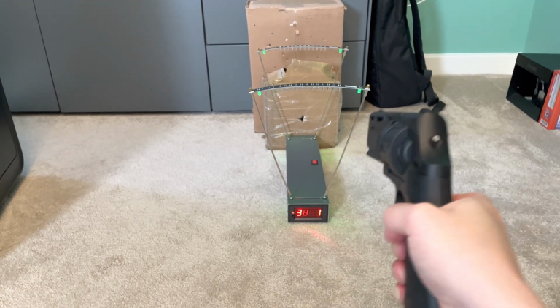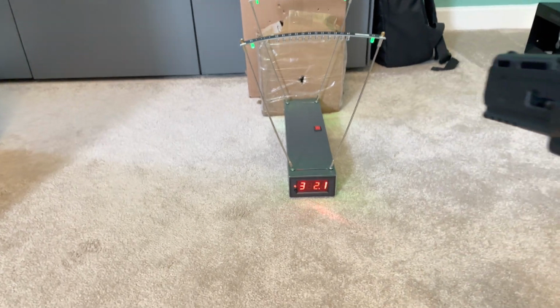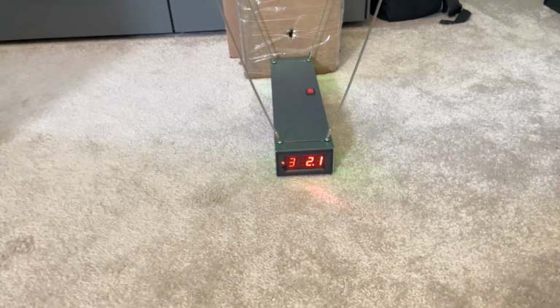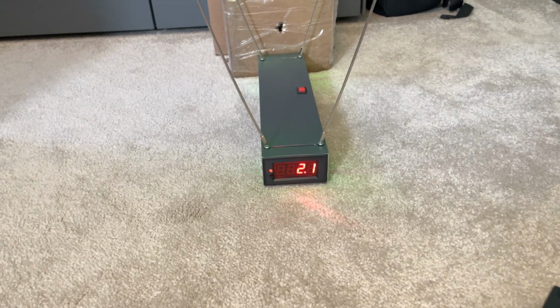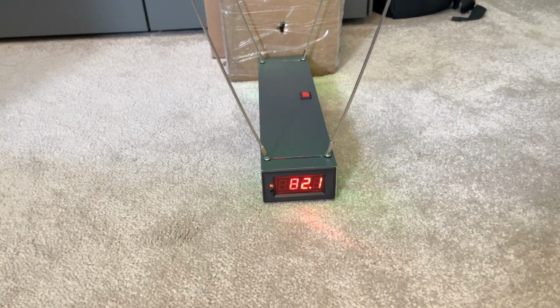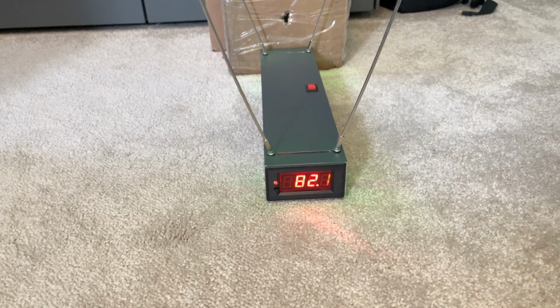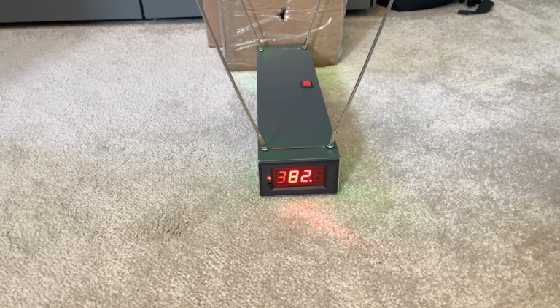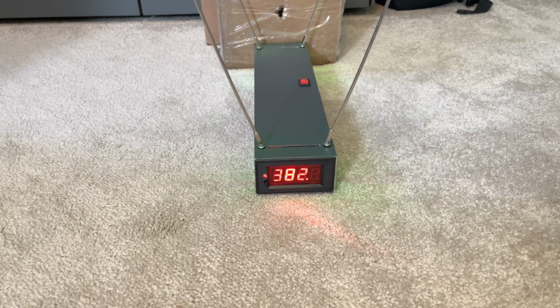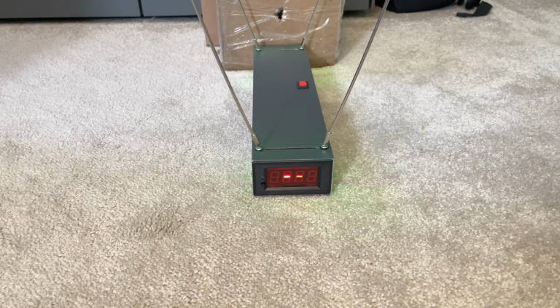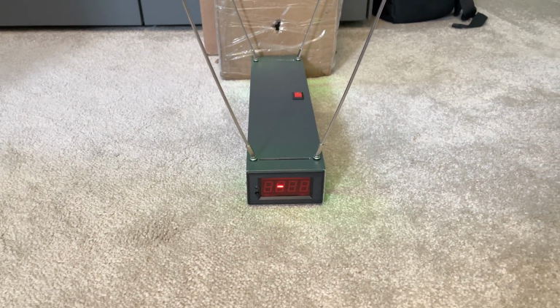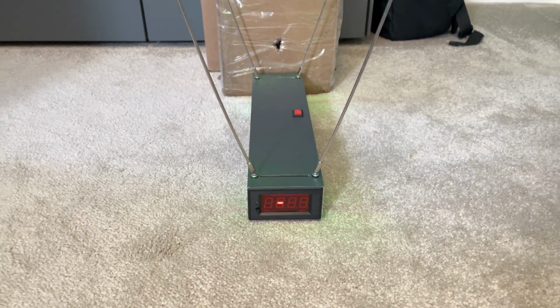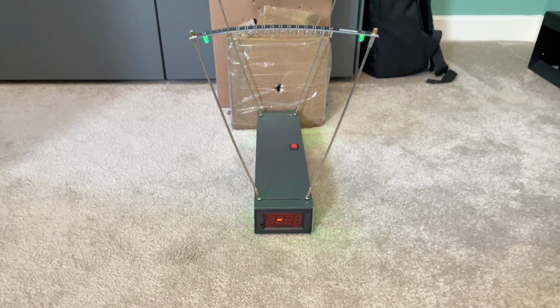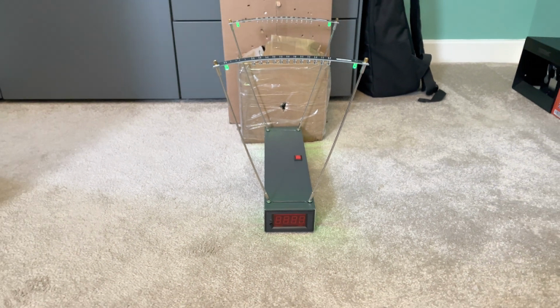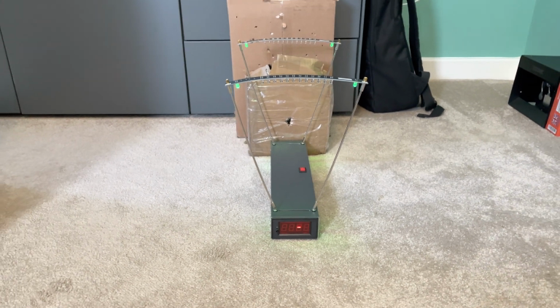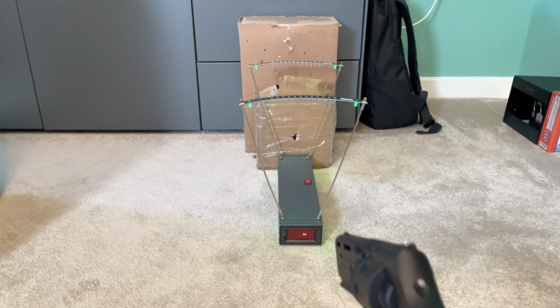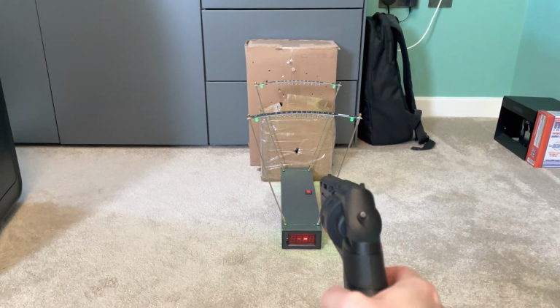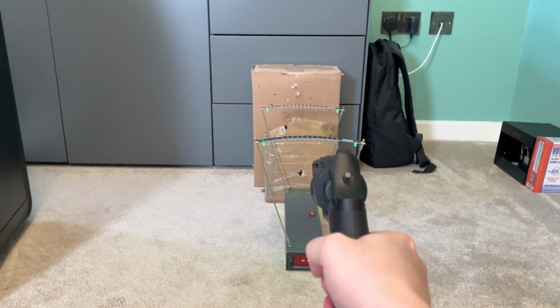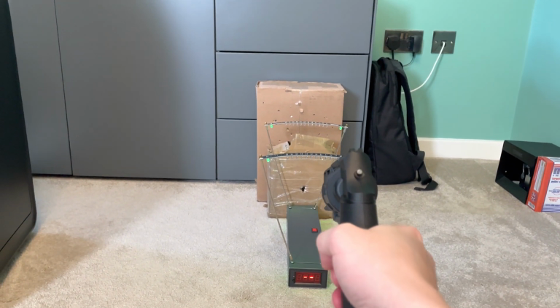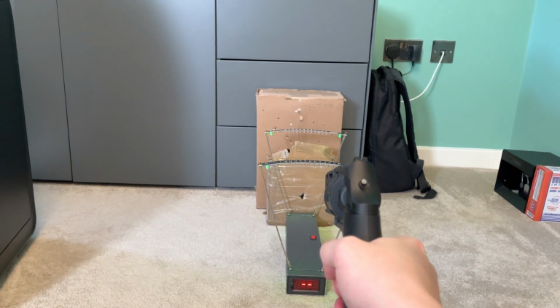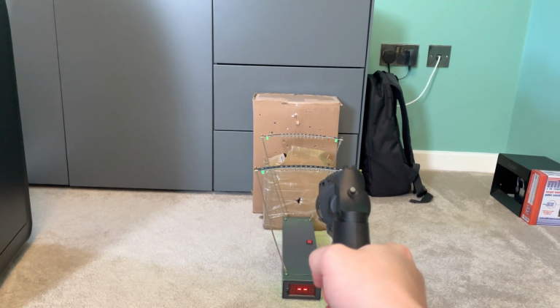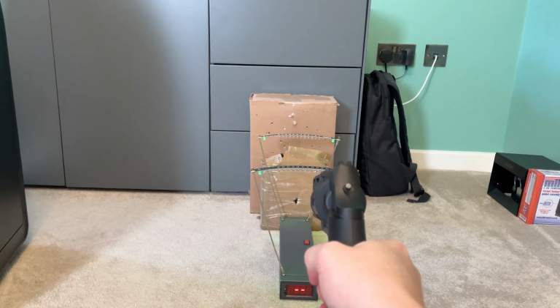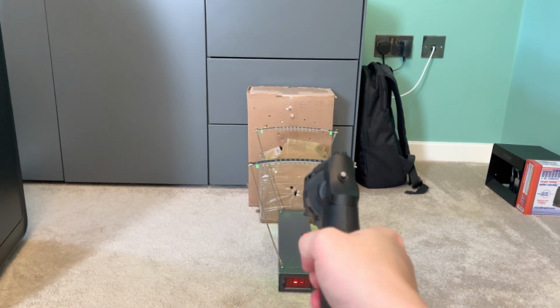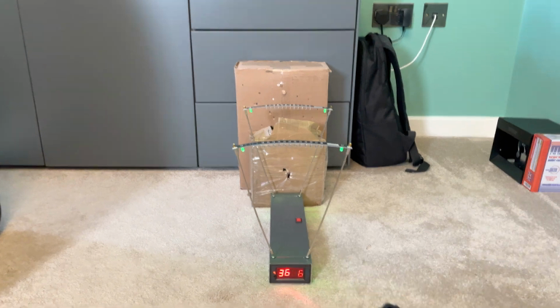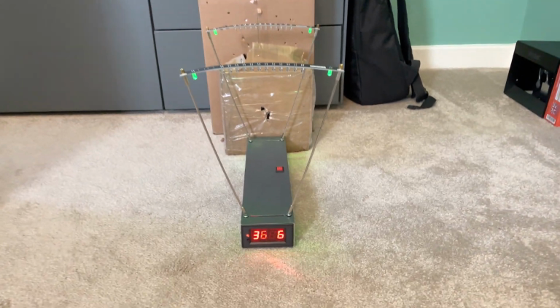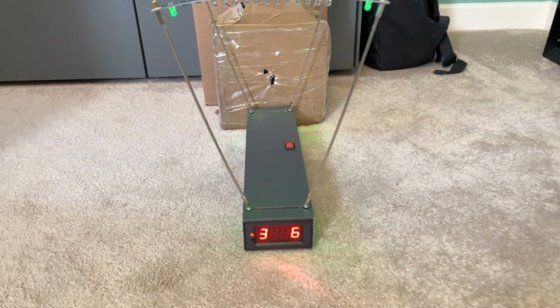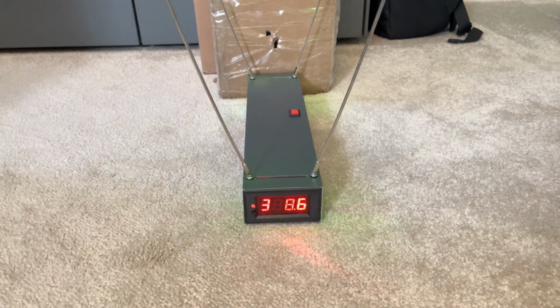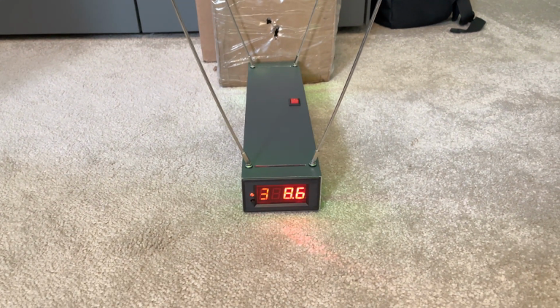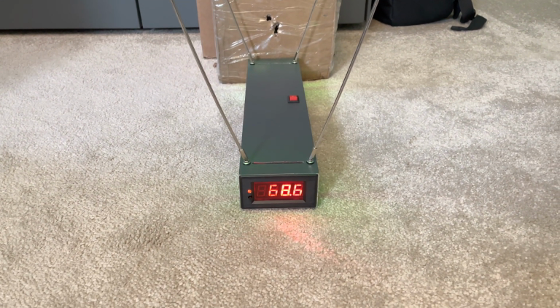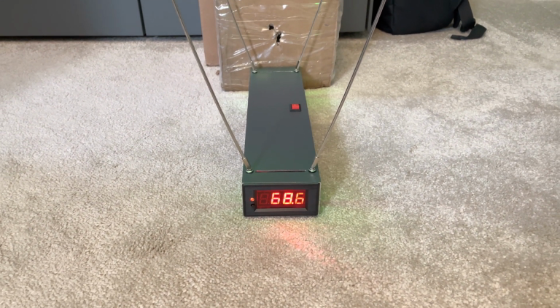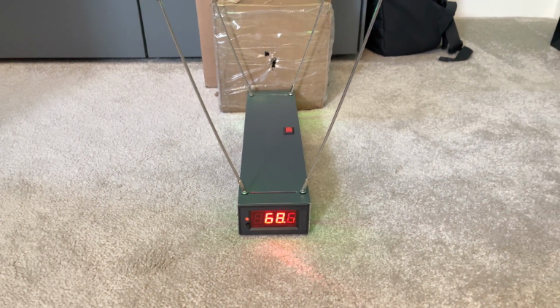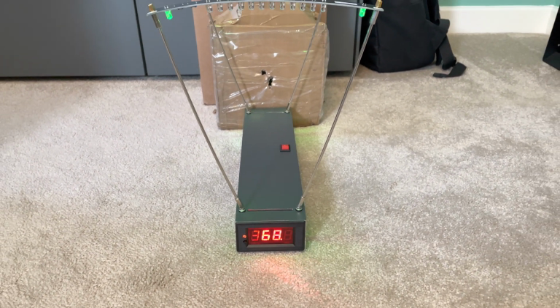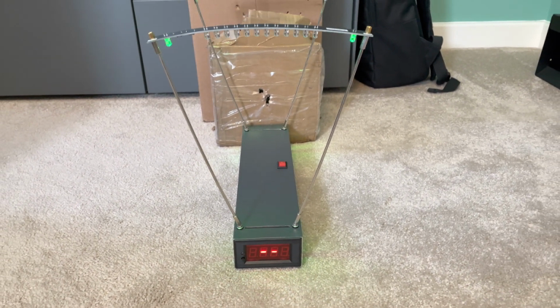Right, so that reads 382.1 feet per second. I will try another round. And now we have 386.6 feet per second.